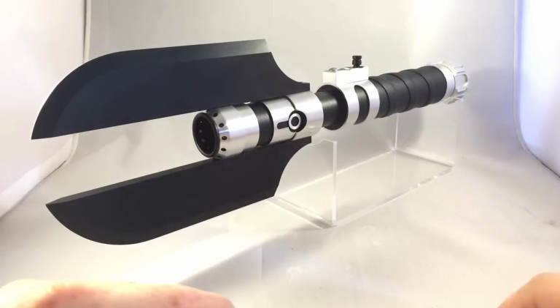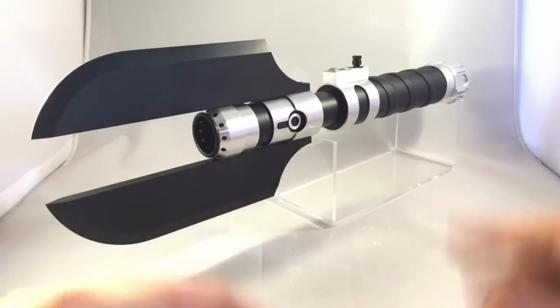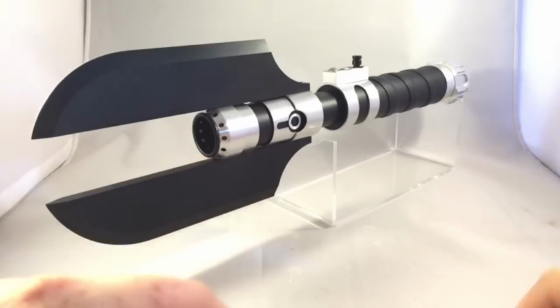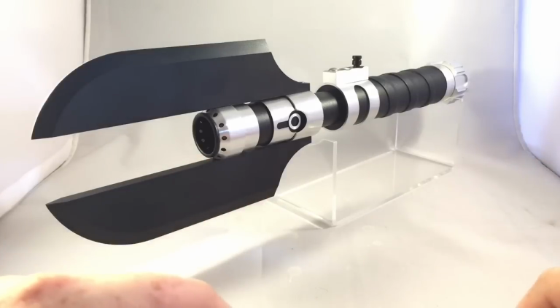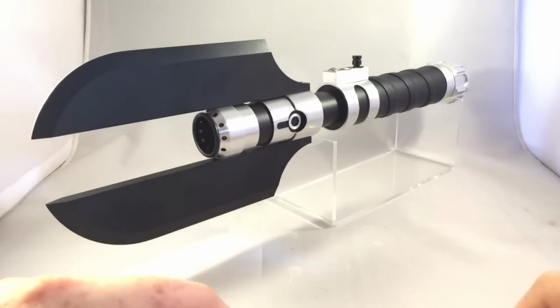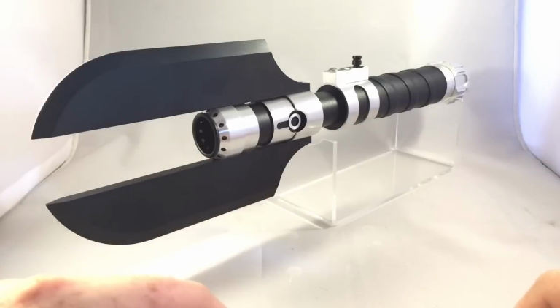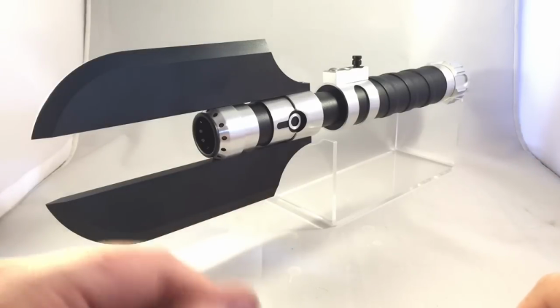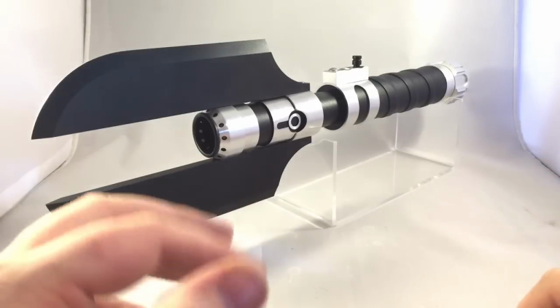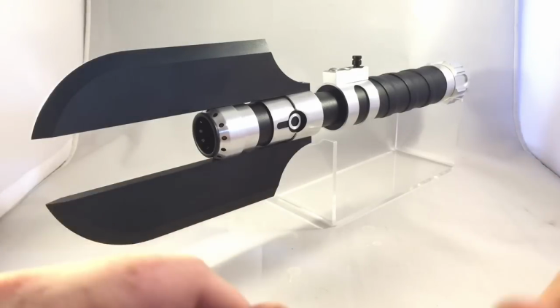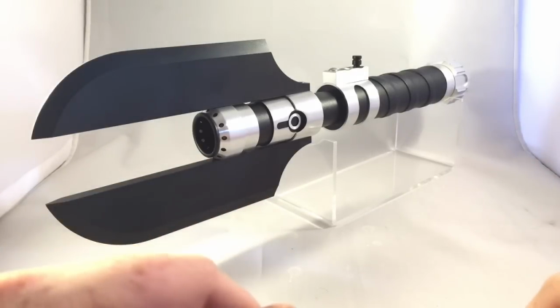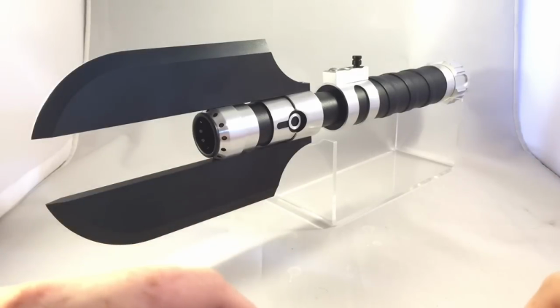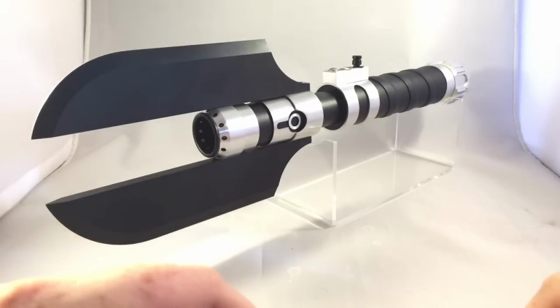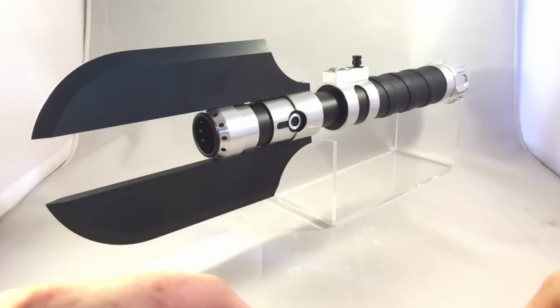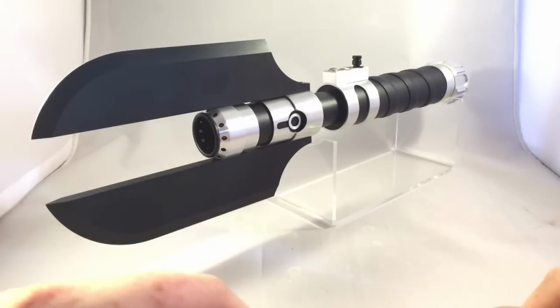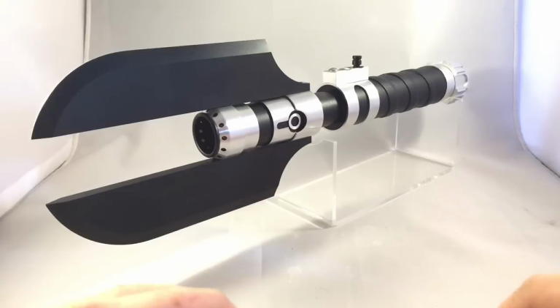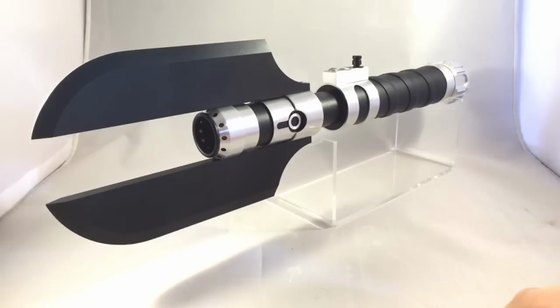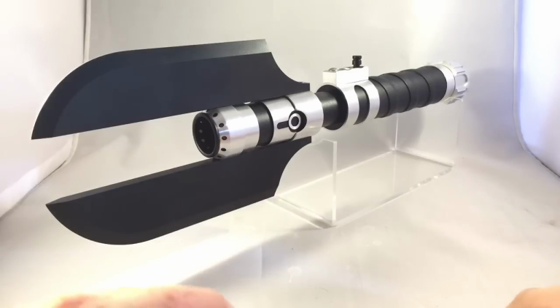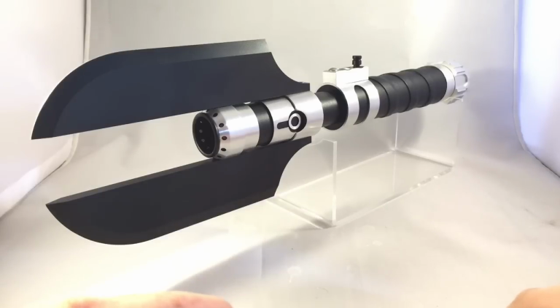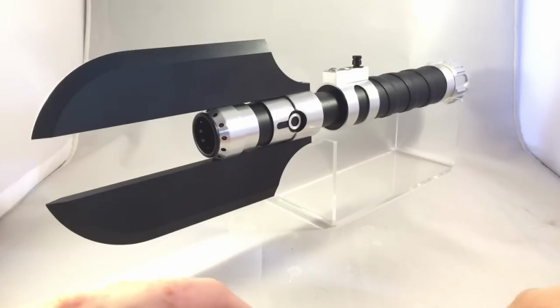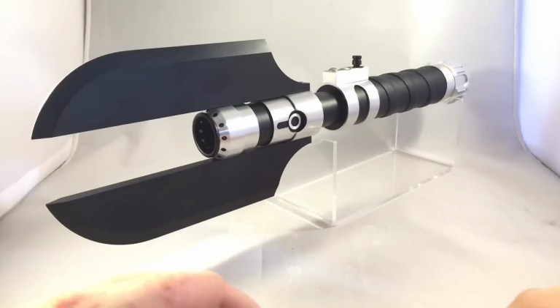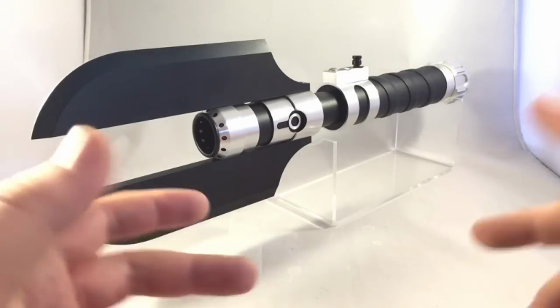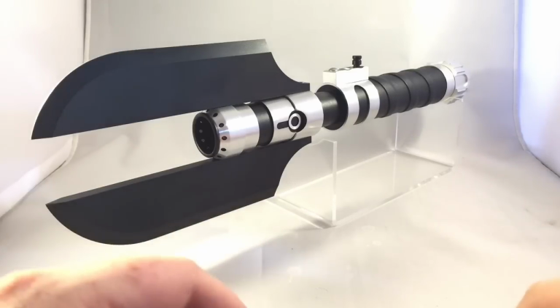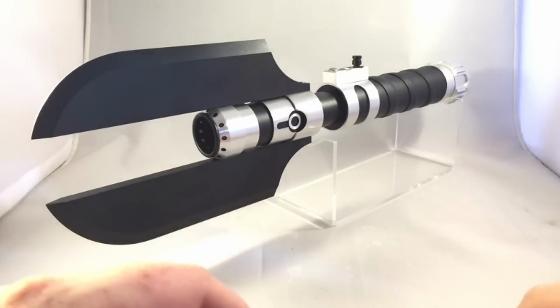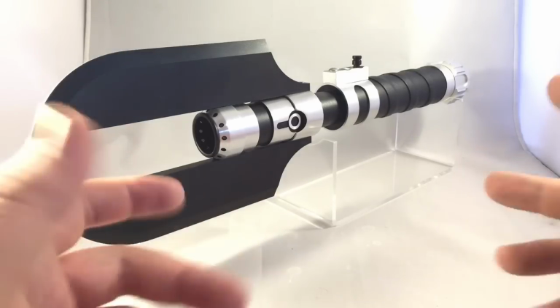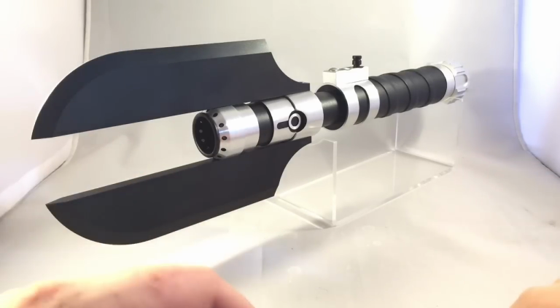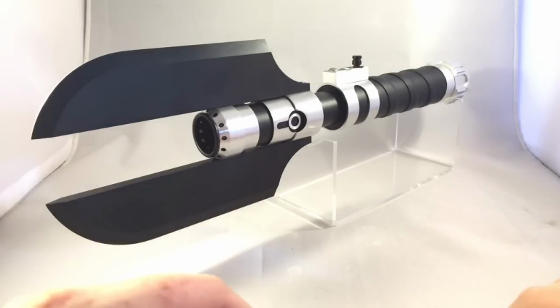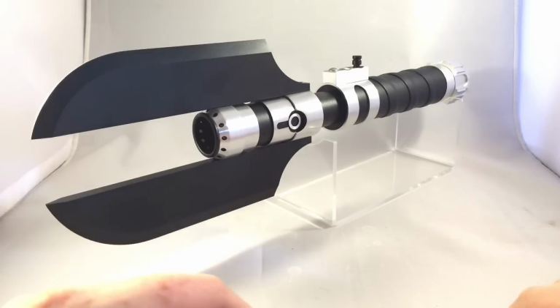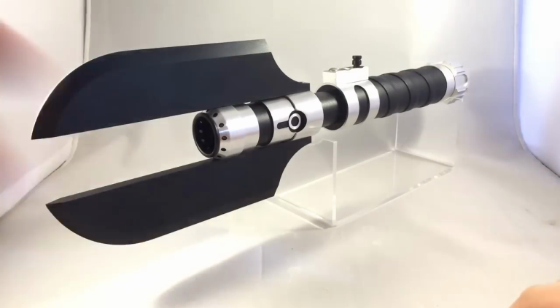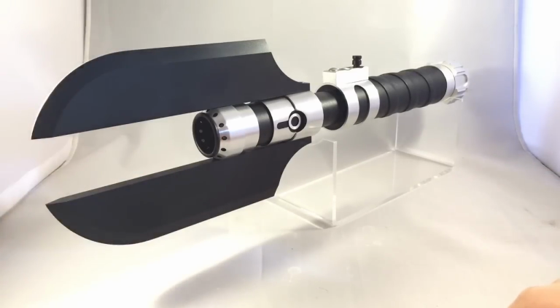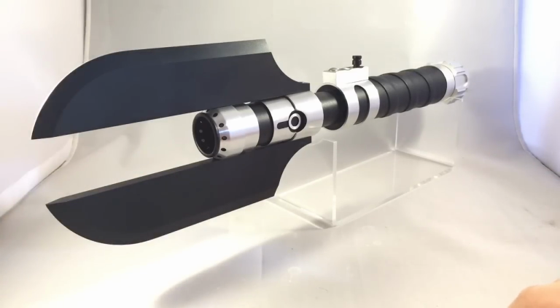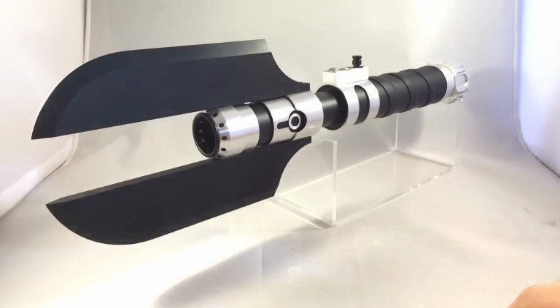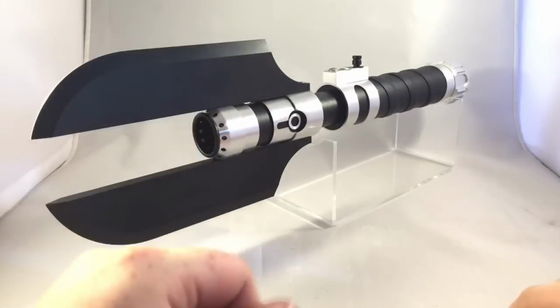It was like $150 or something like that. It arrived and I decided to do my own install on it. I'm pretty happy with the quality of the empty hilts that I've been recently finishing off.